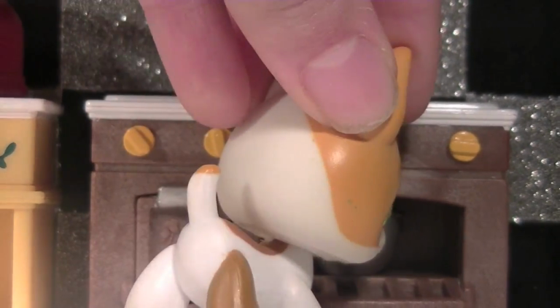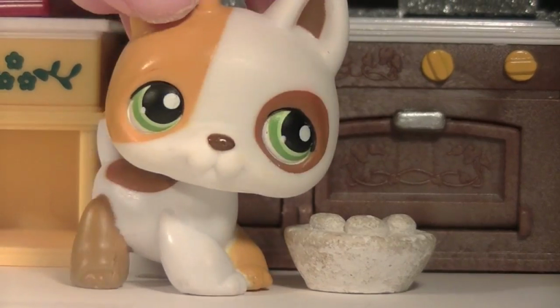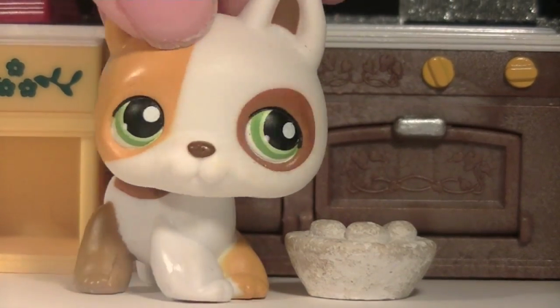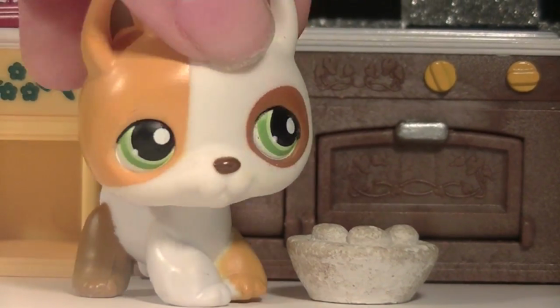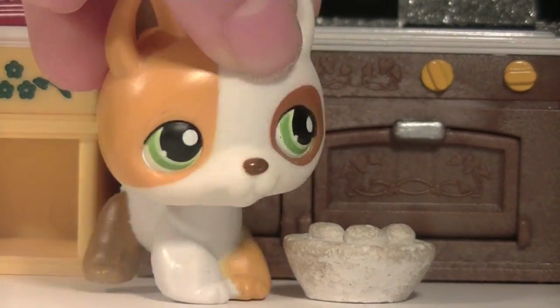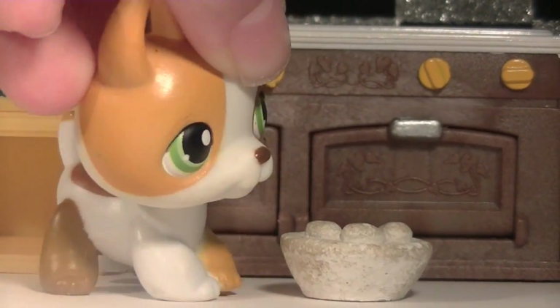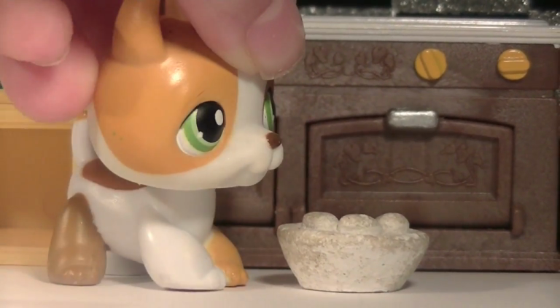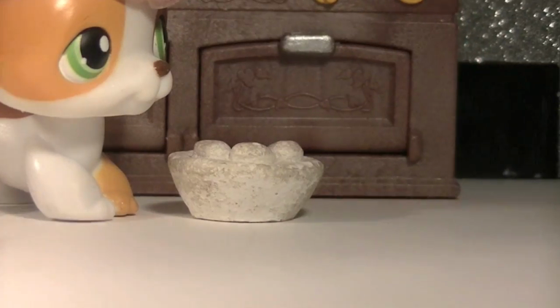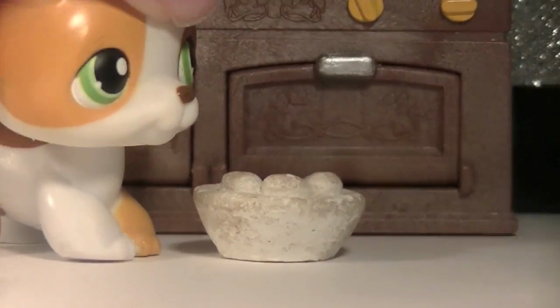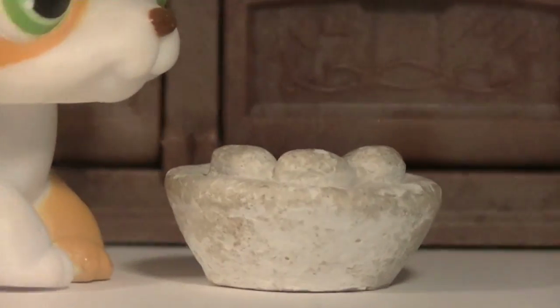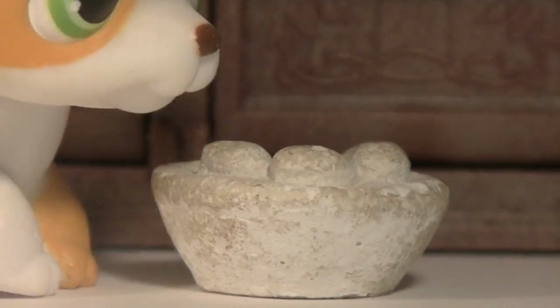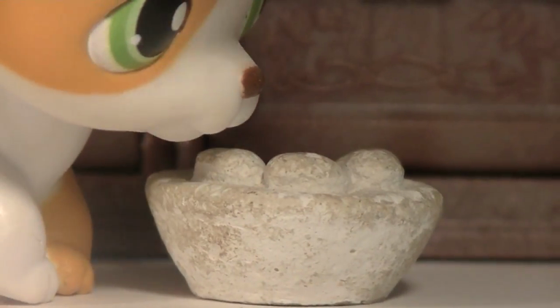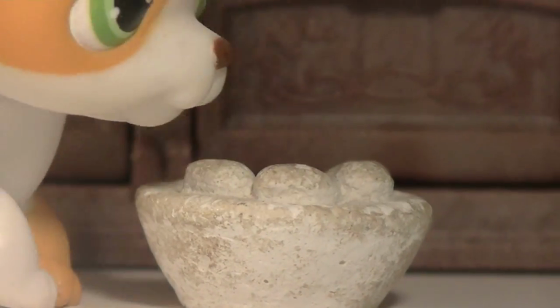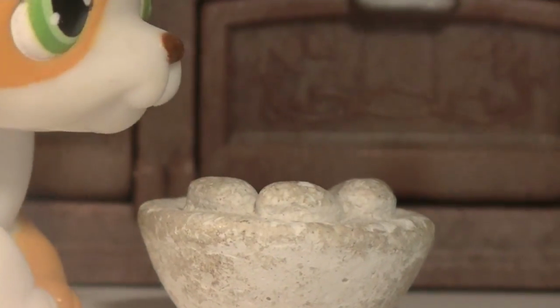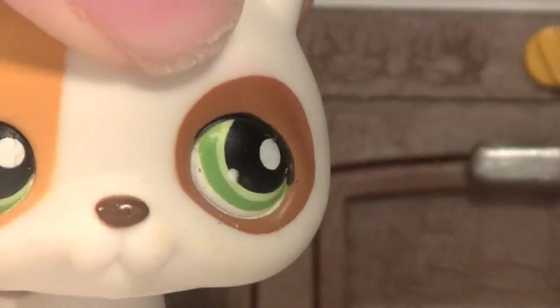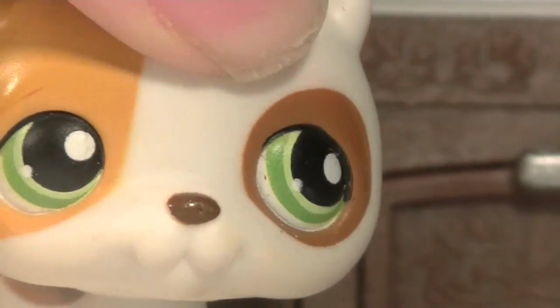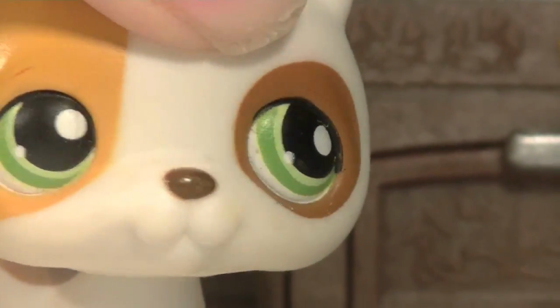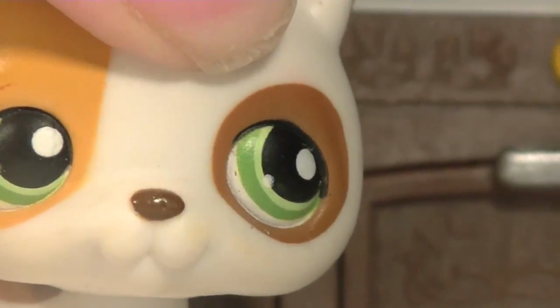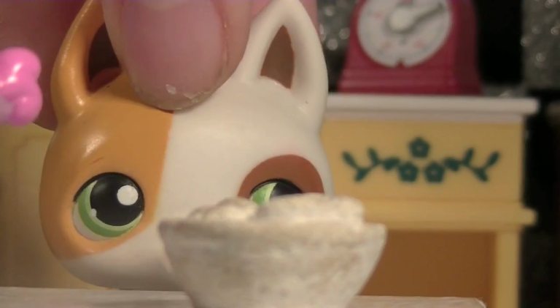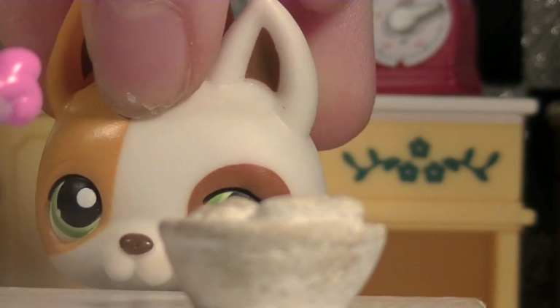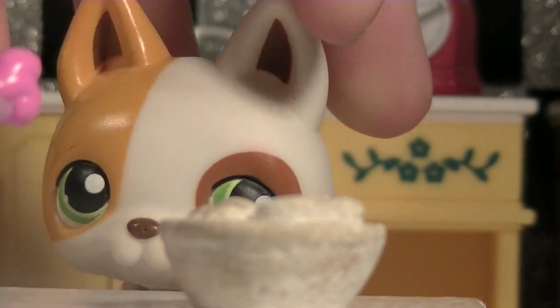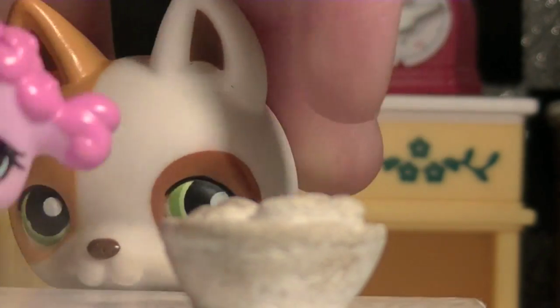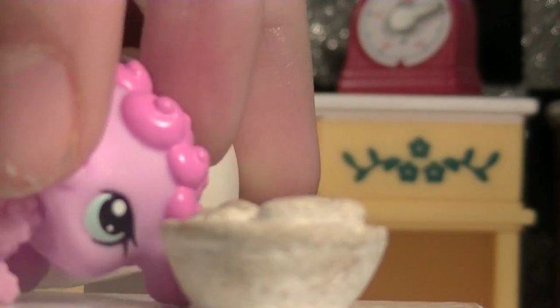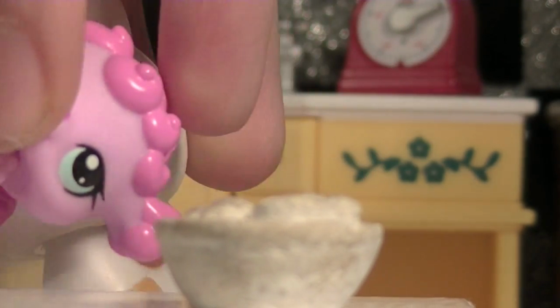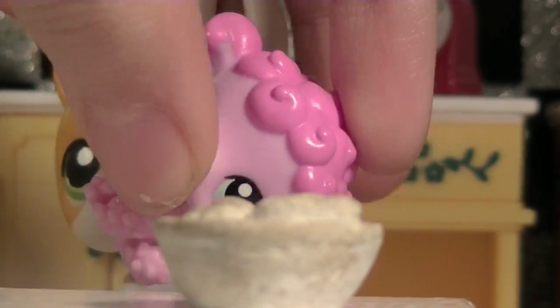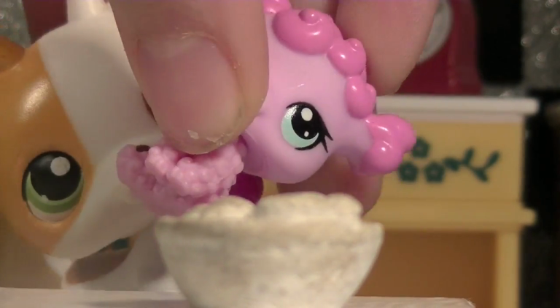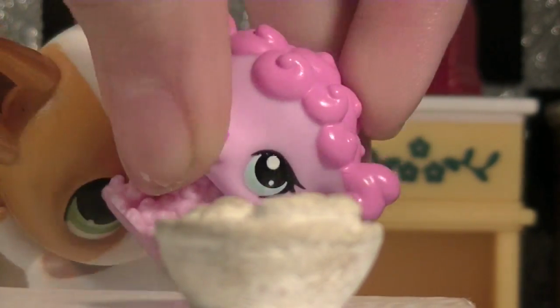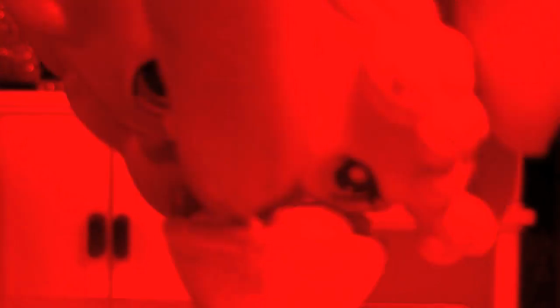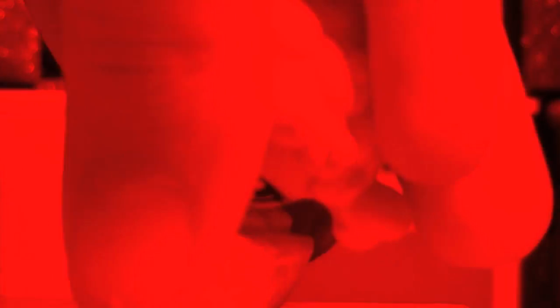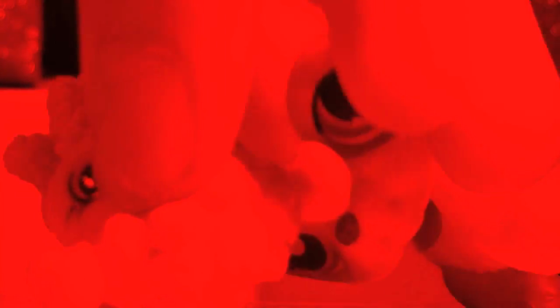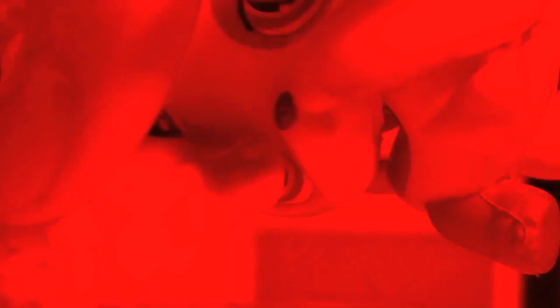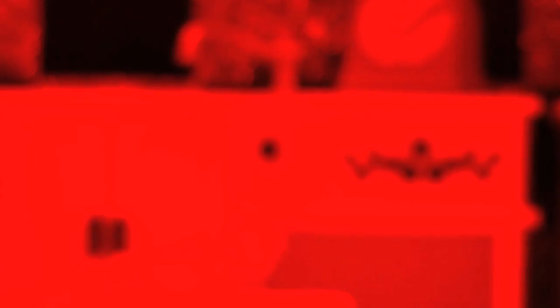When it's out of the oven, it should look something like this. It smells disgusting. So we're almost done. Now just grab your baby and smash it in the middle. Boom.